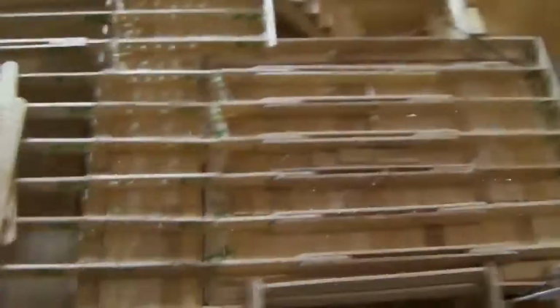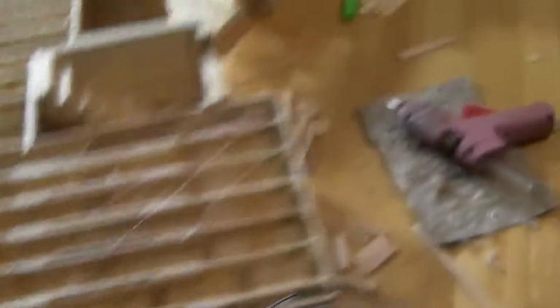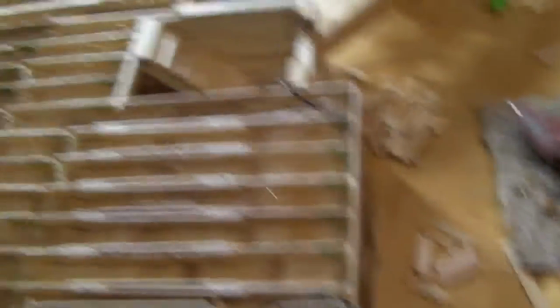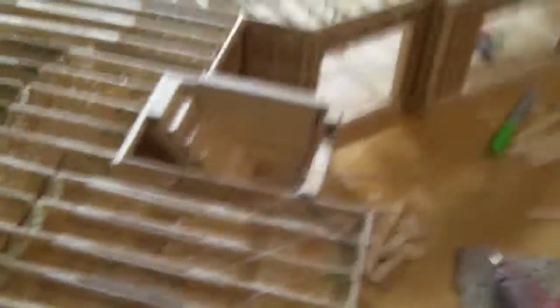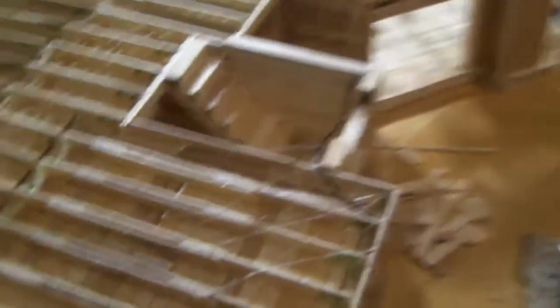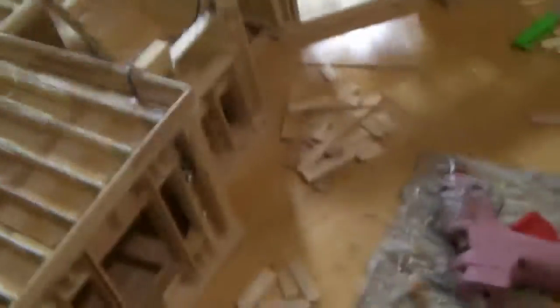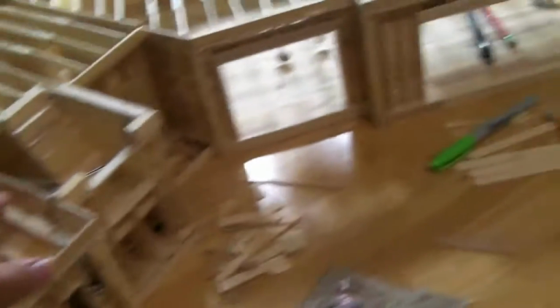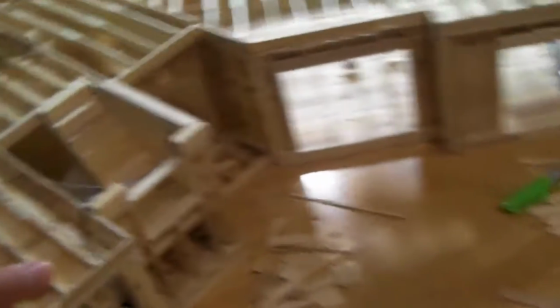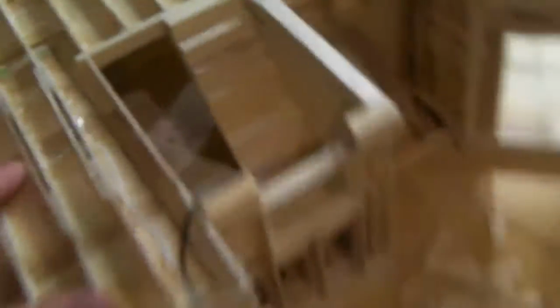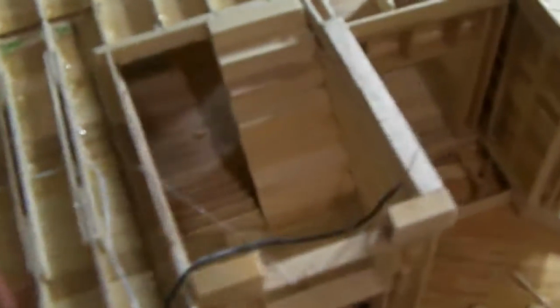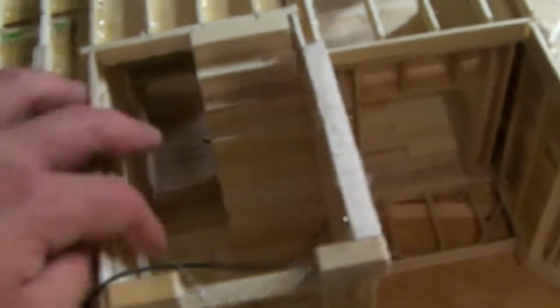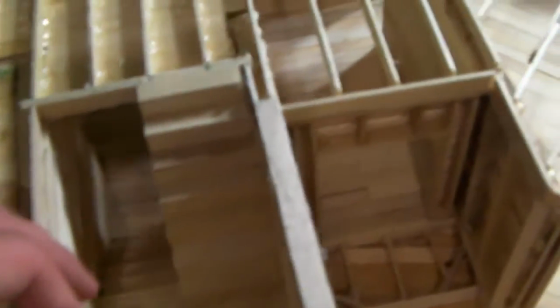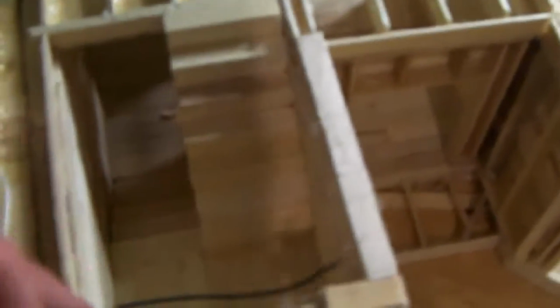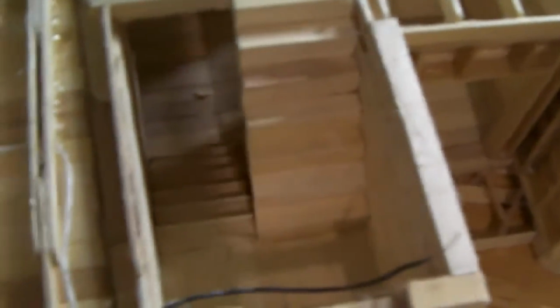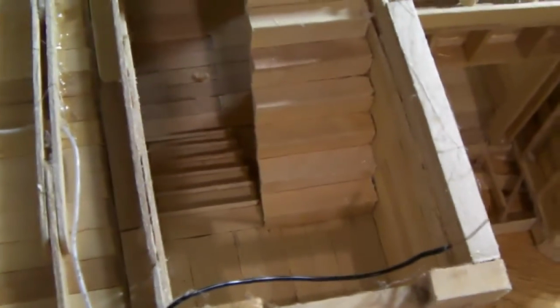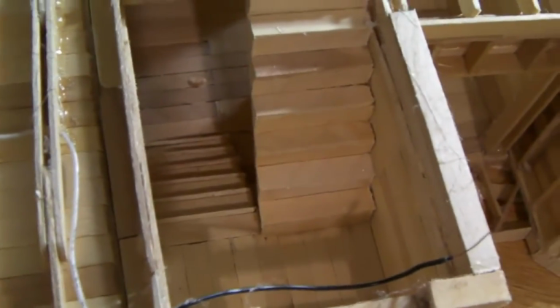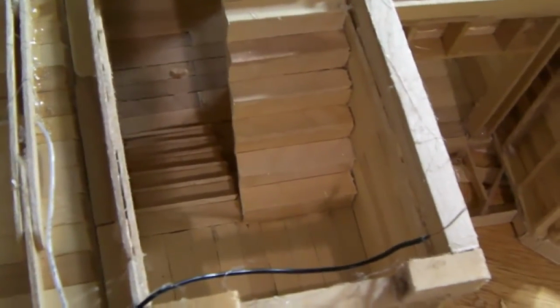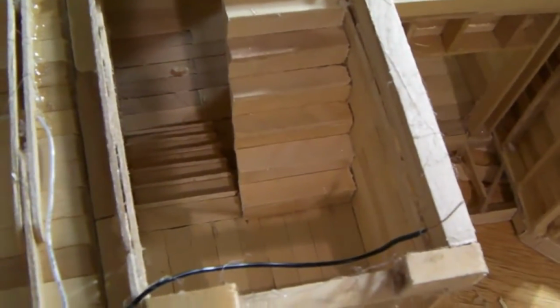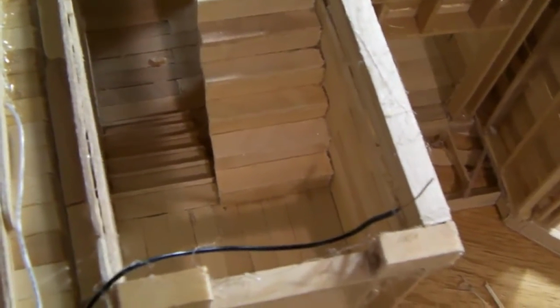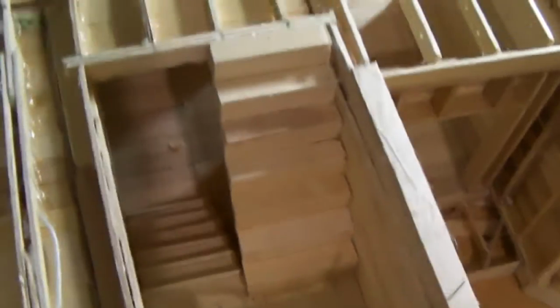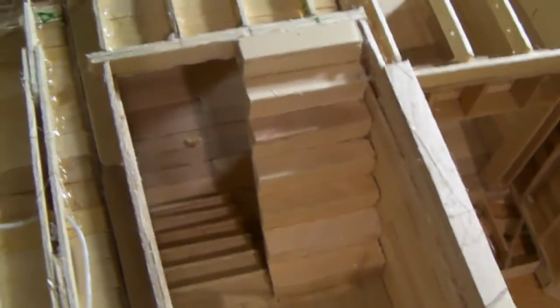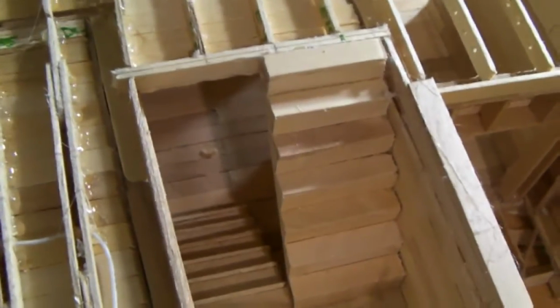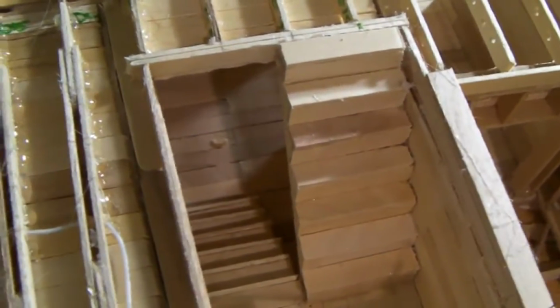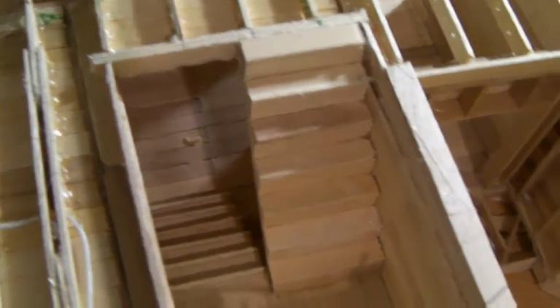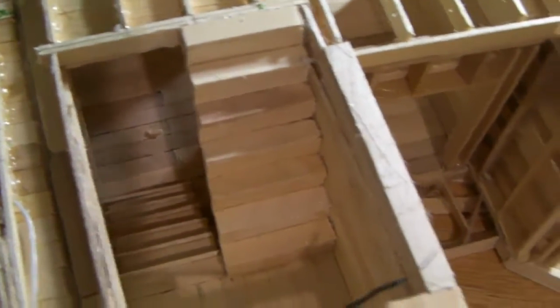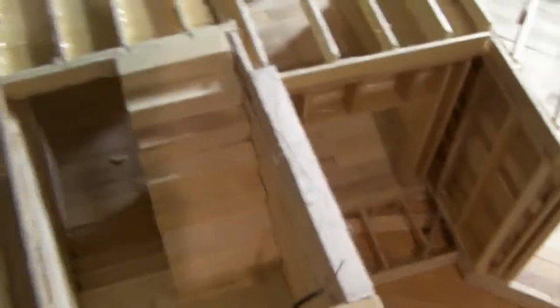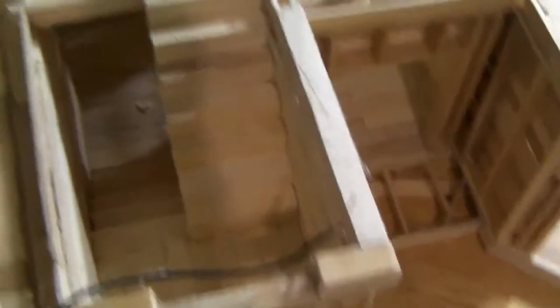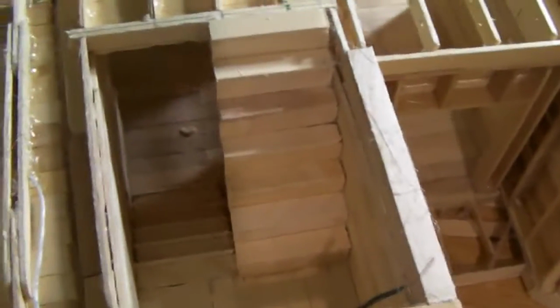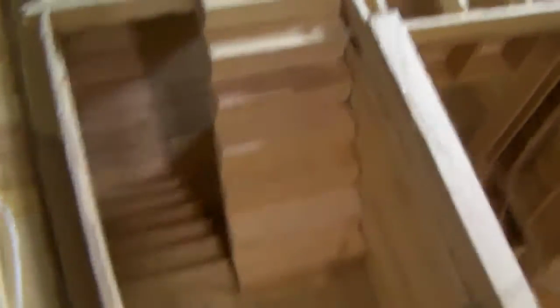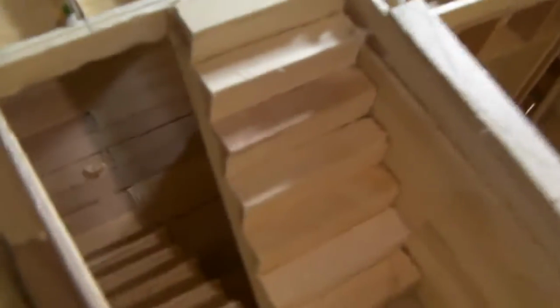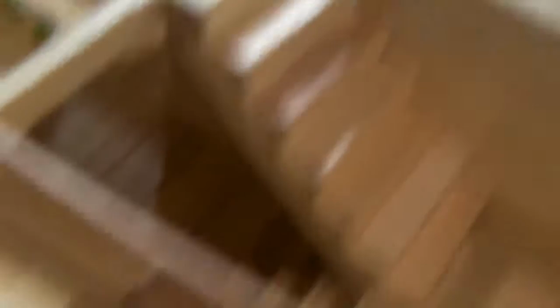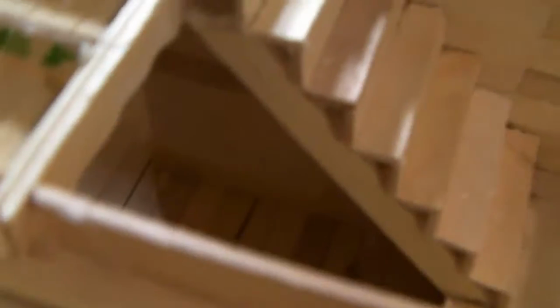I also finished building the stairs. I made a video on how to build the stairs and that will be uploaded soon. They look pretty nice. I didn't put anything behind them.